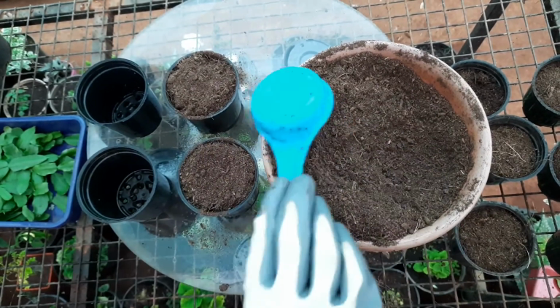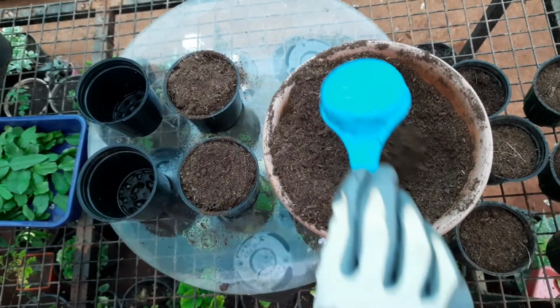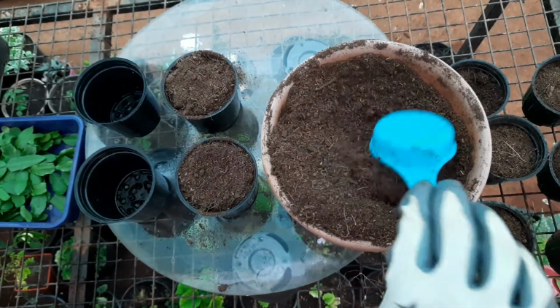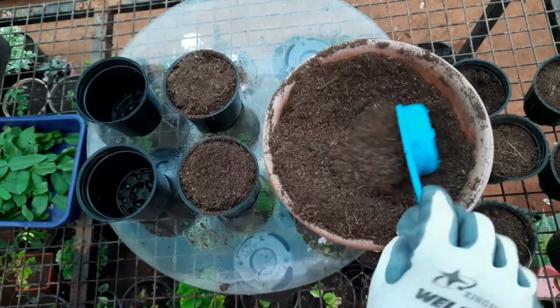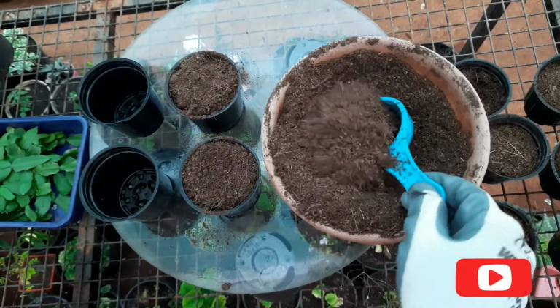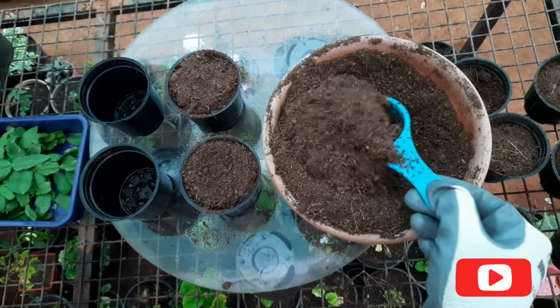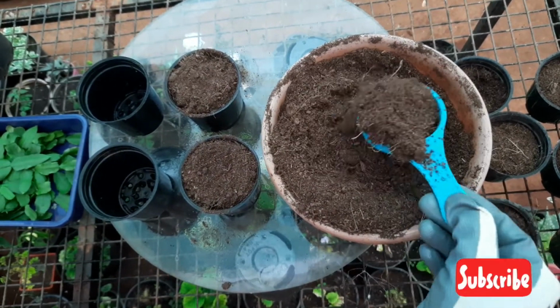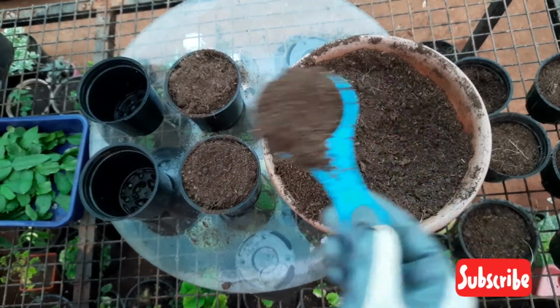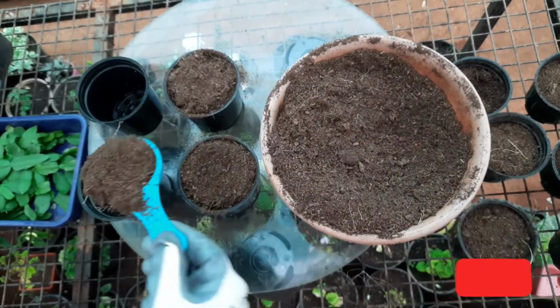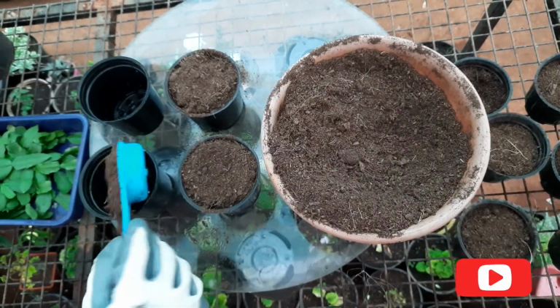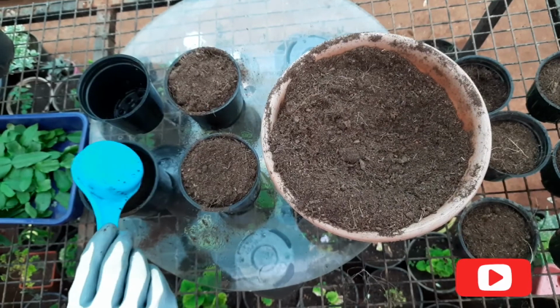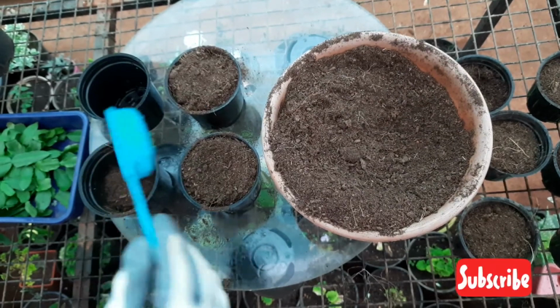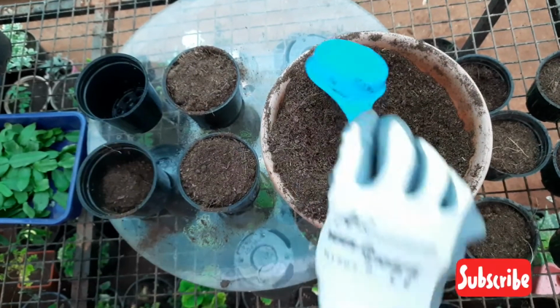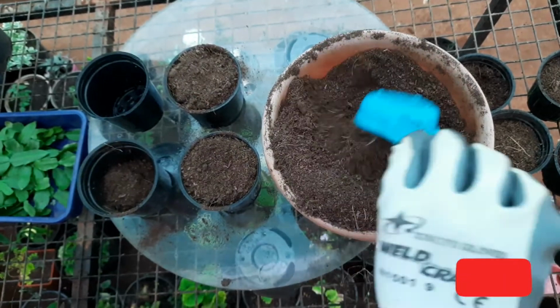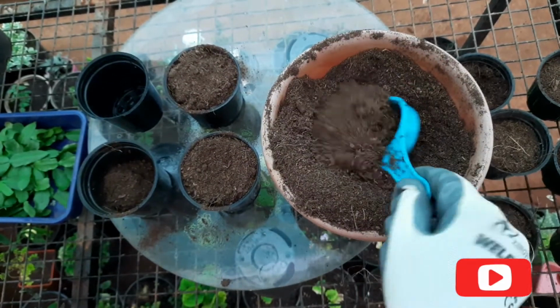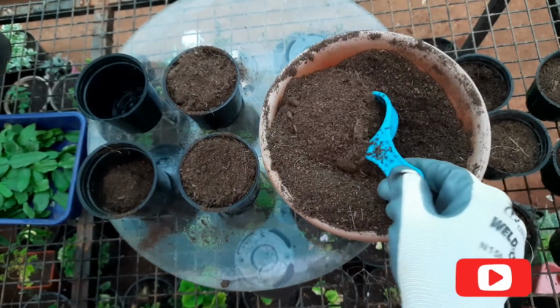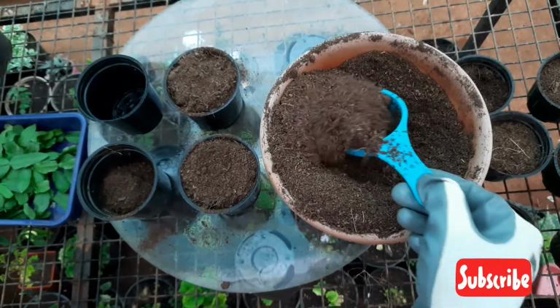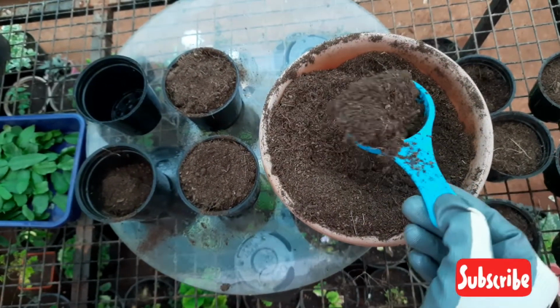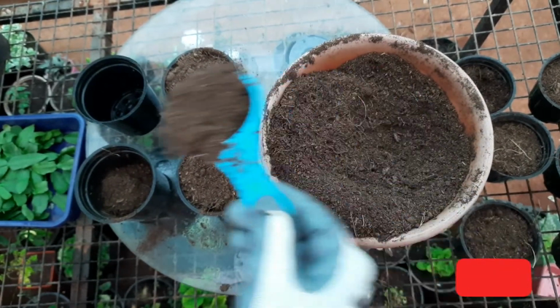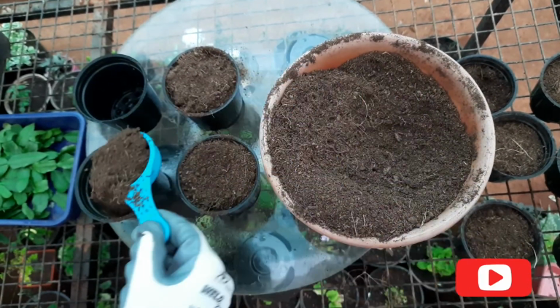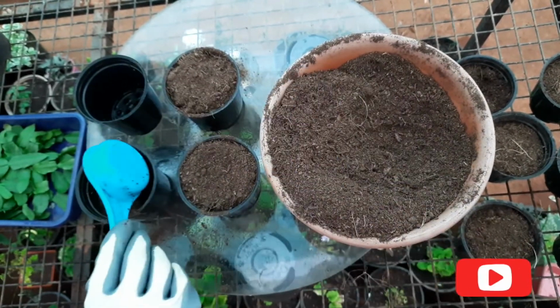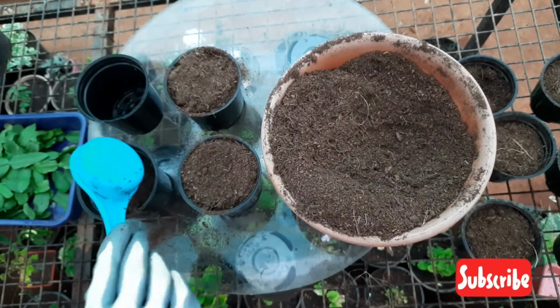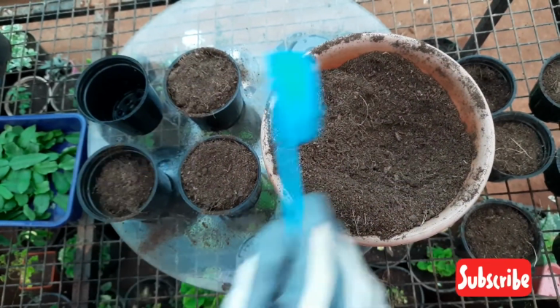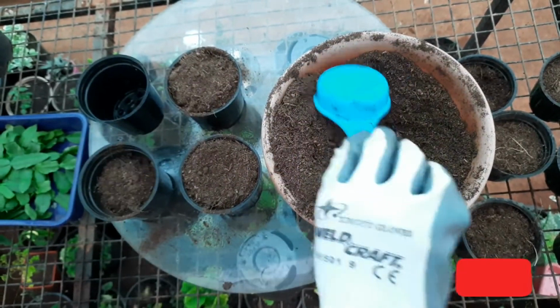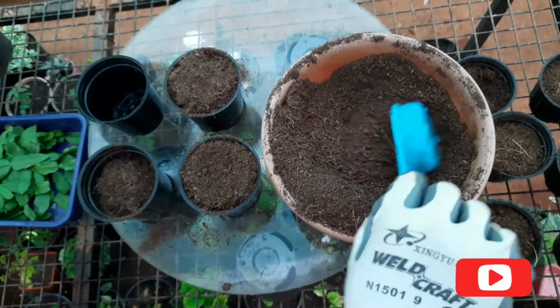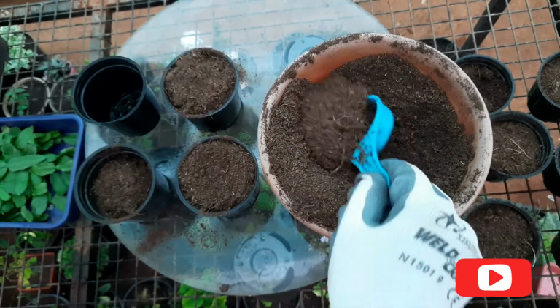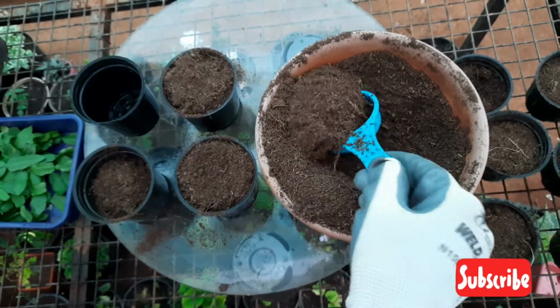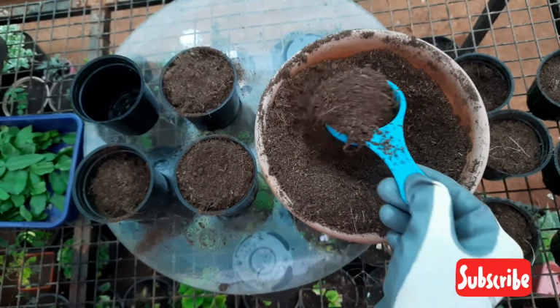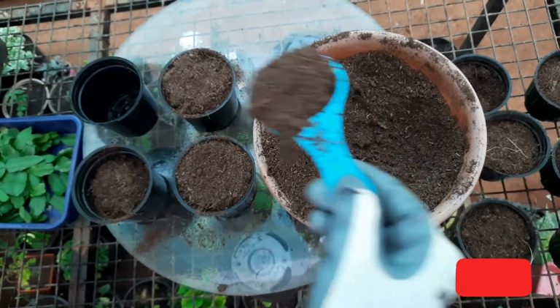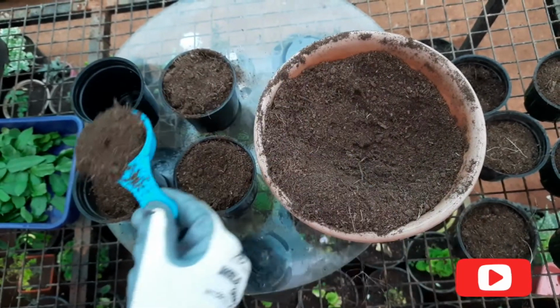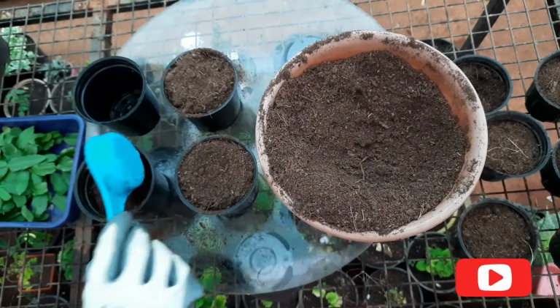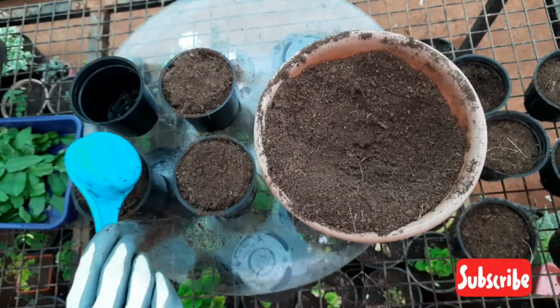The Christmas cactus blooms just in time for the holidays and they are pretty stunning too. The hanging branches, which are made up of flat glossy green segments, can grow up to three feet long.